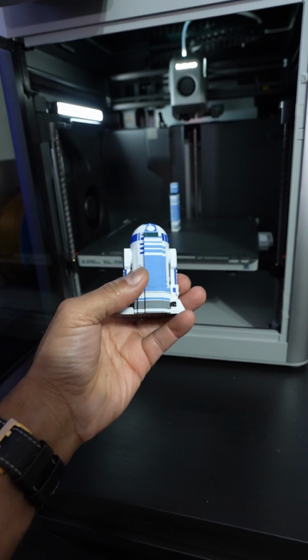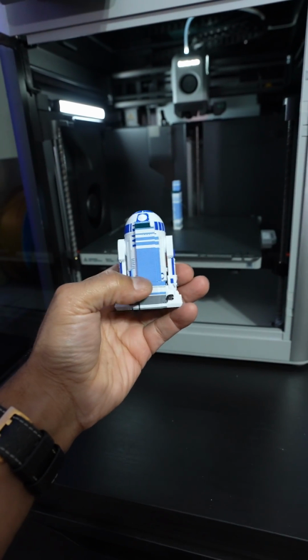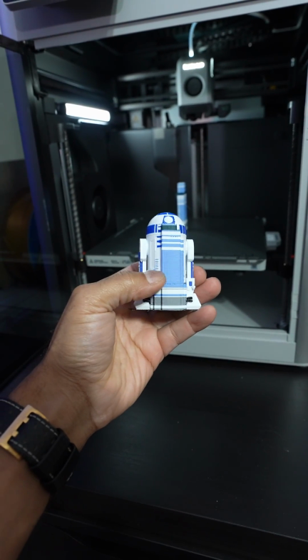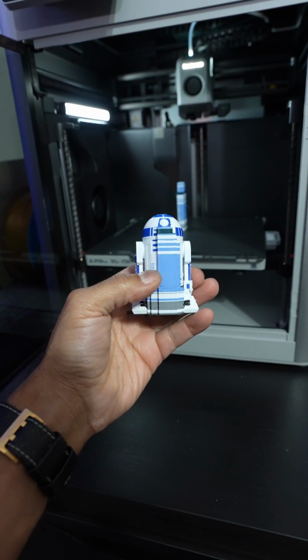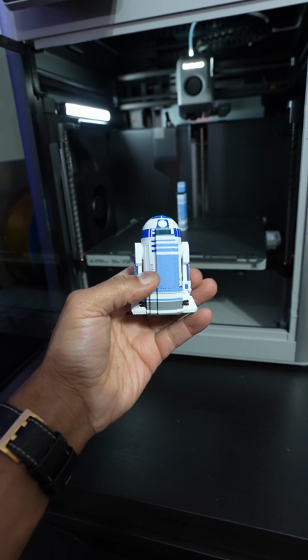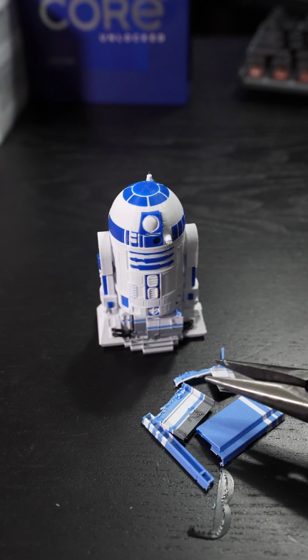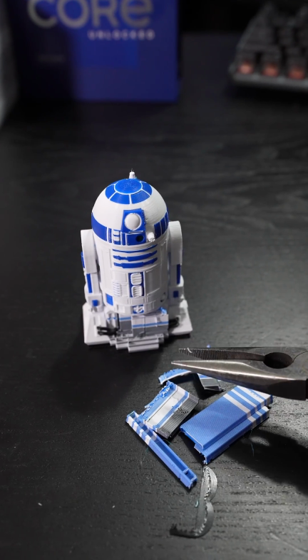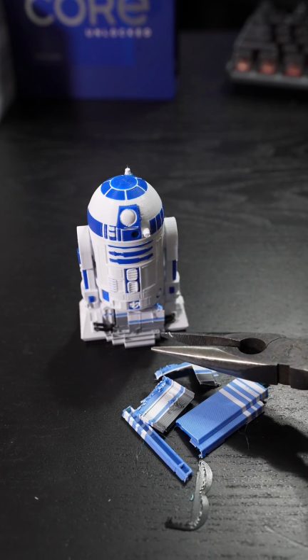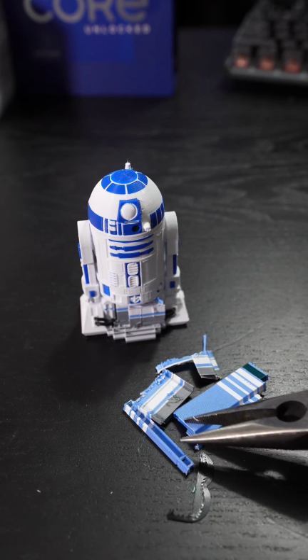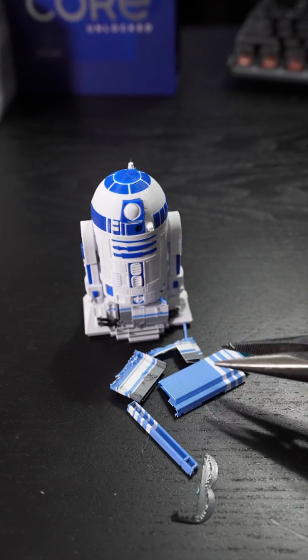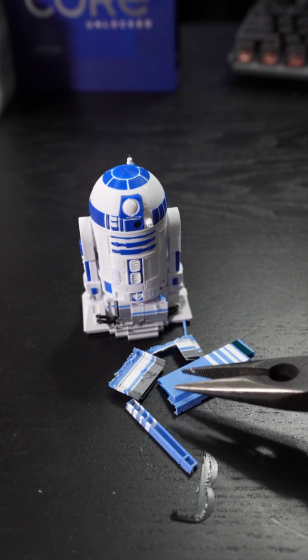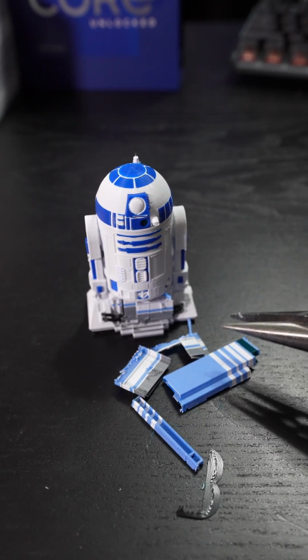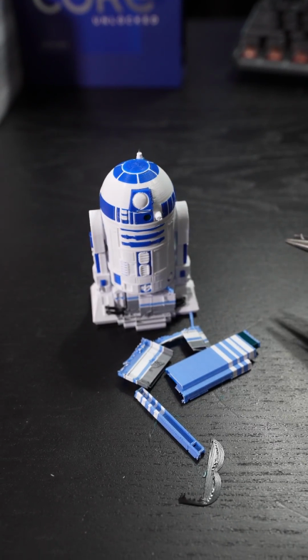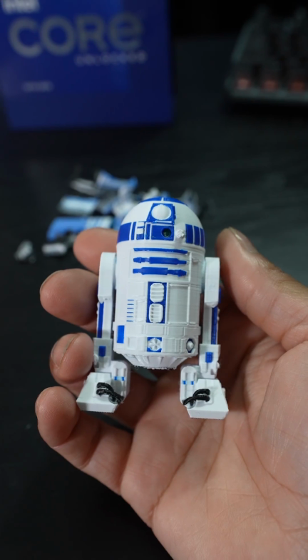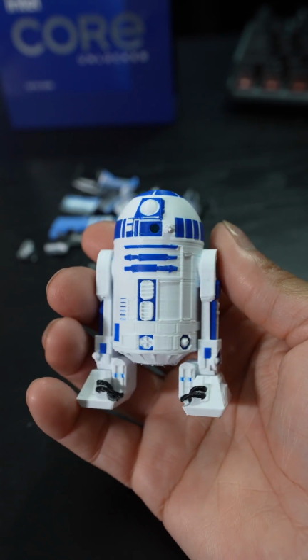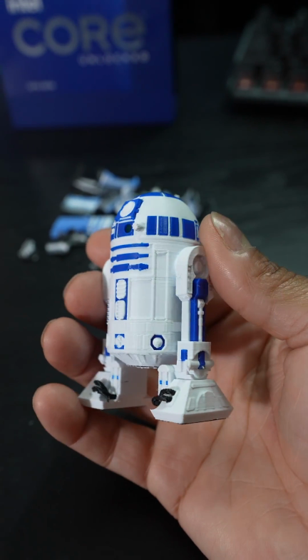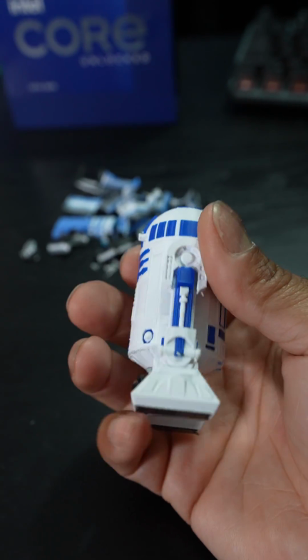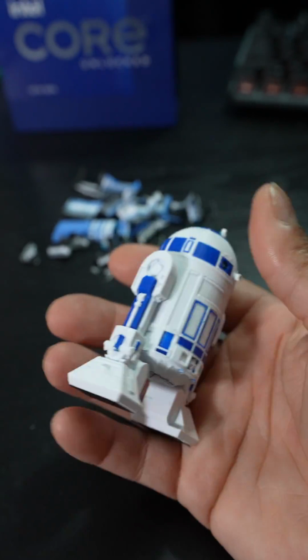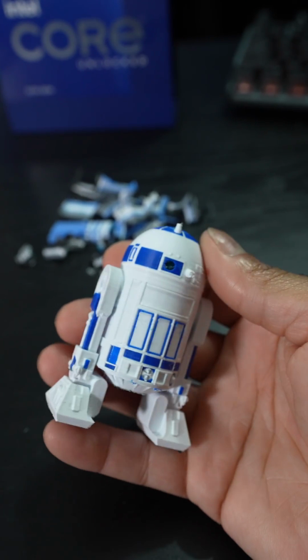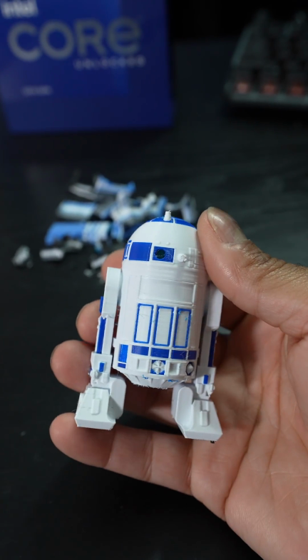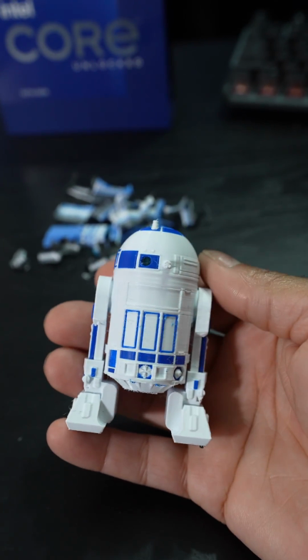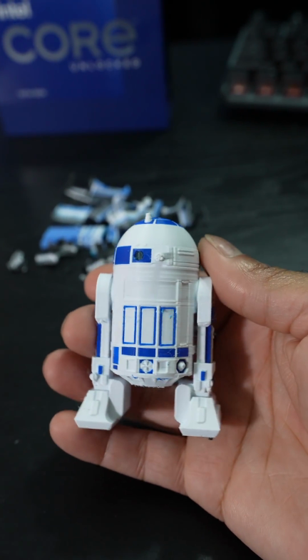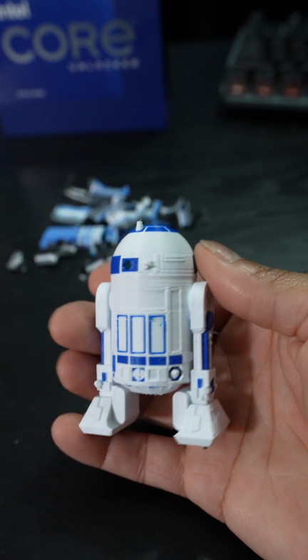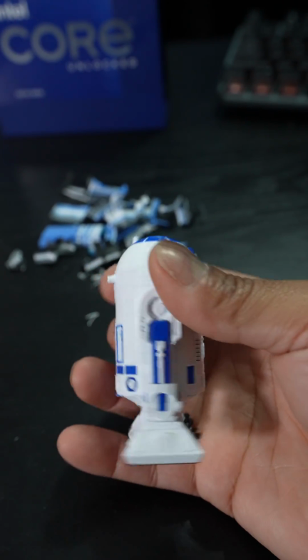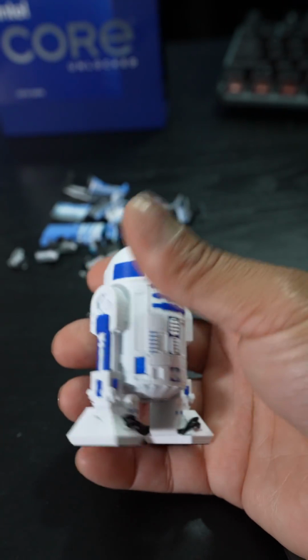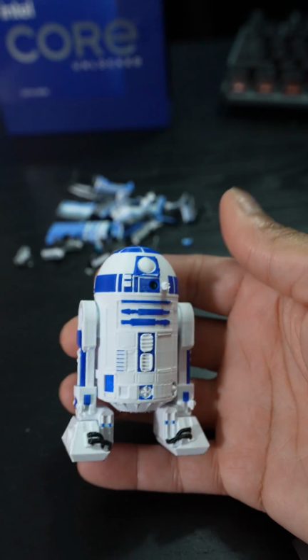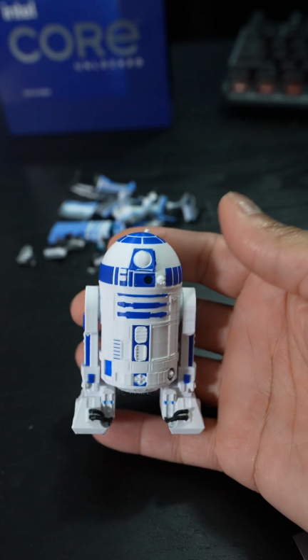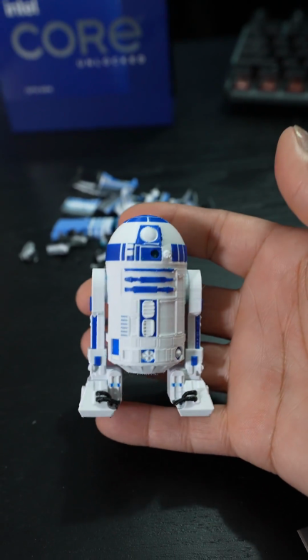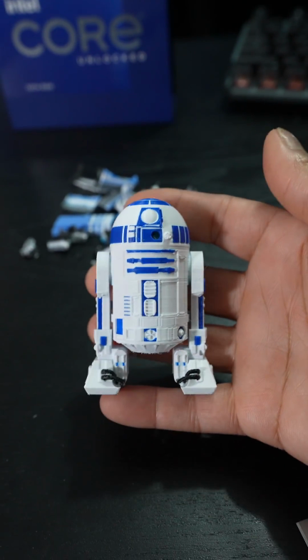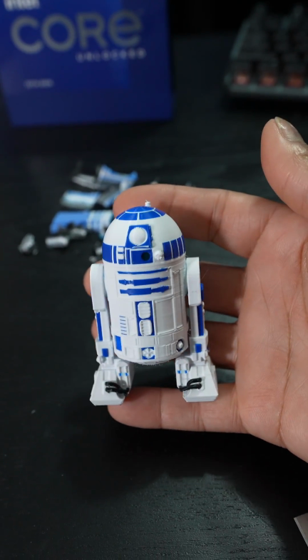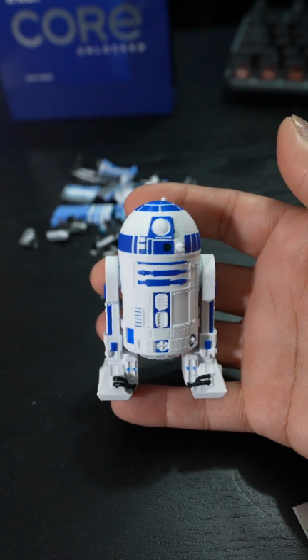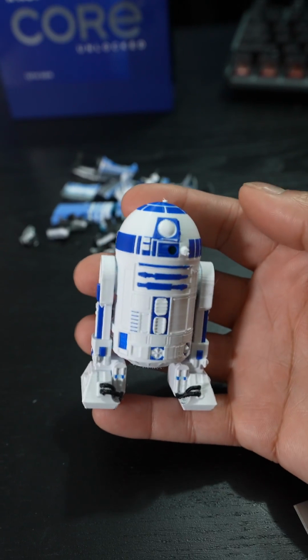Let me take the supports off. I use these pliers here to help me take off the supports. And here we are — R2D2 printed on the Bambu Lab X1 Carbon multi-color filament 3D printer.